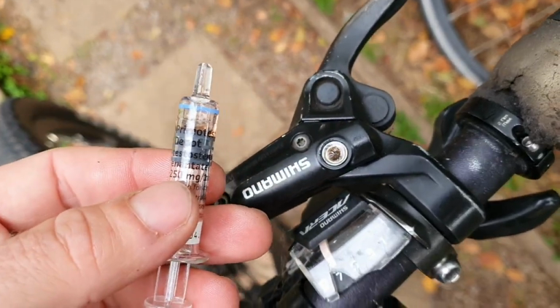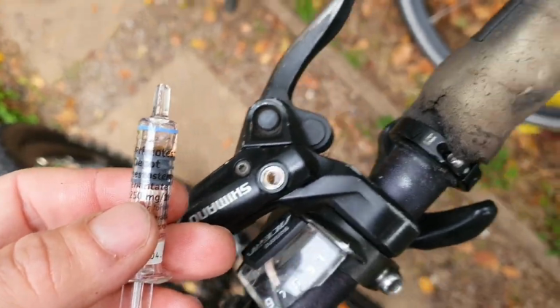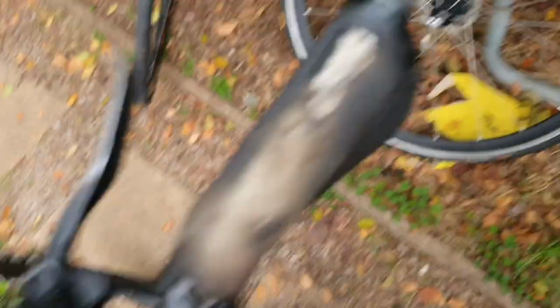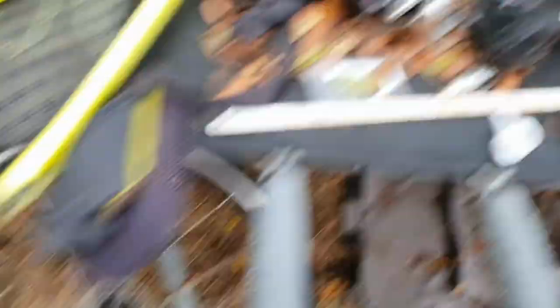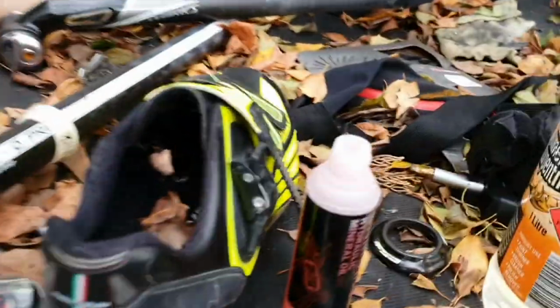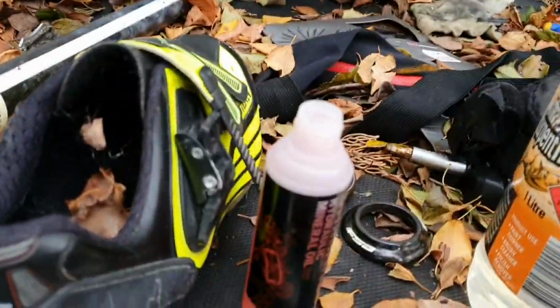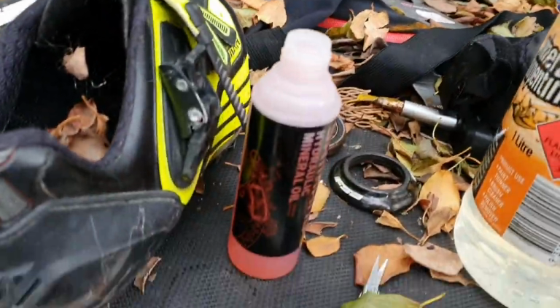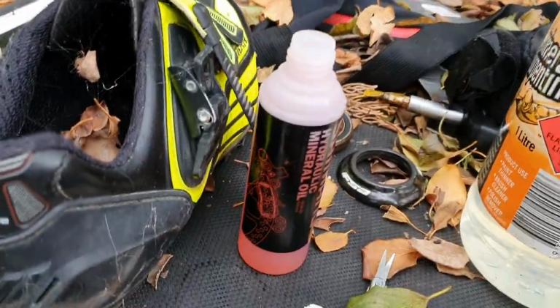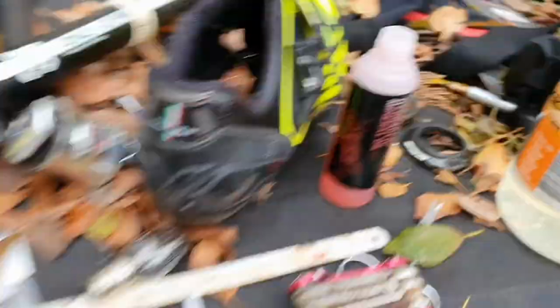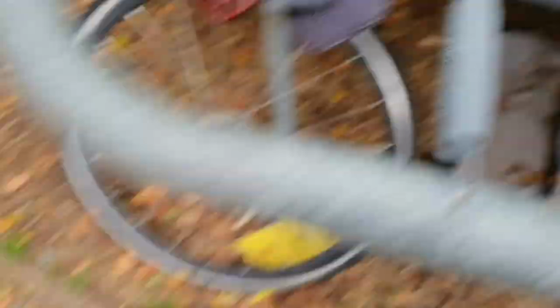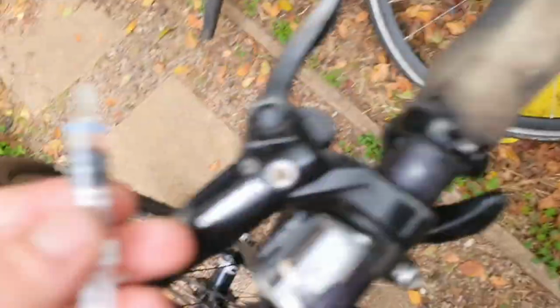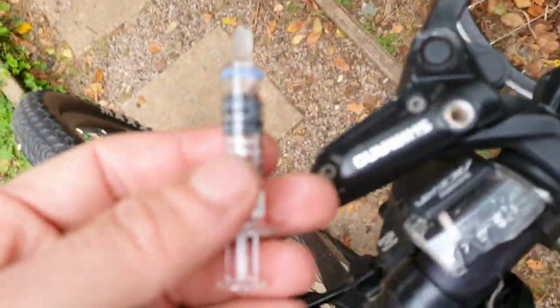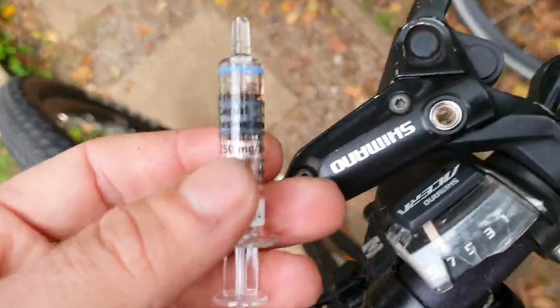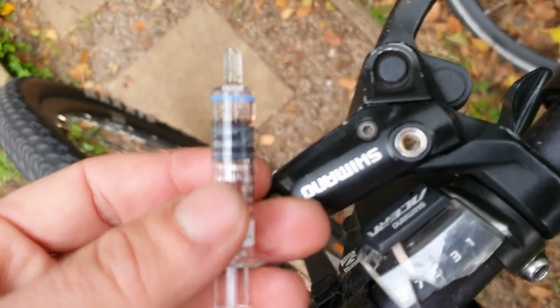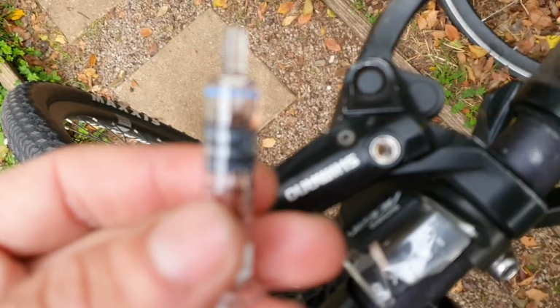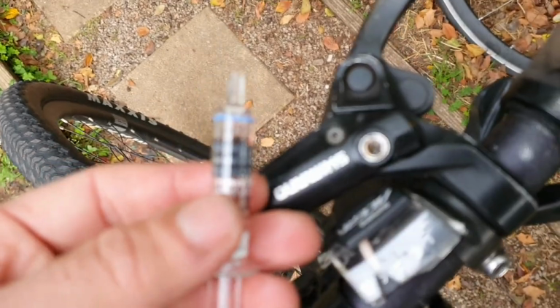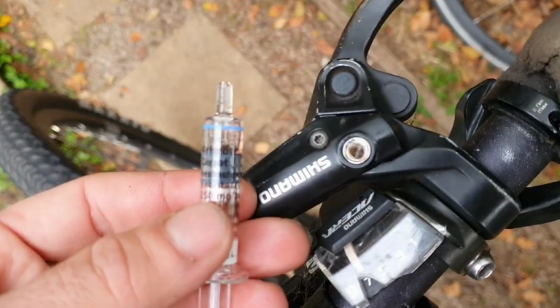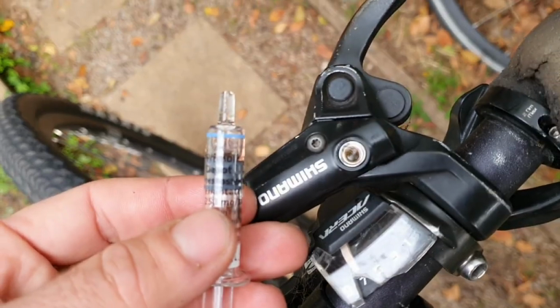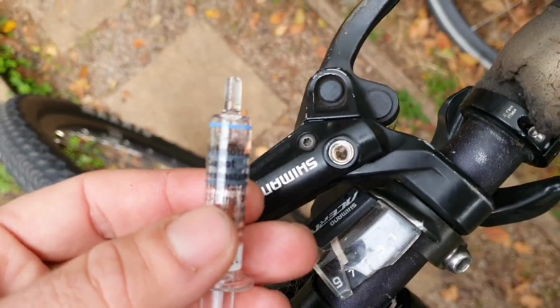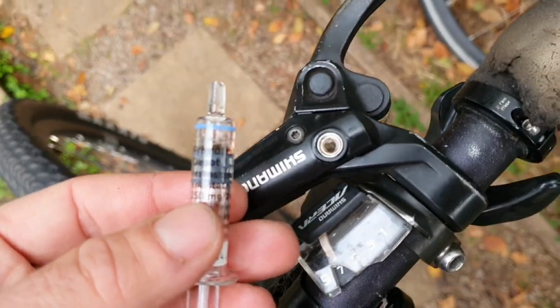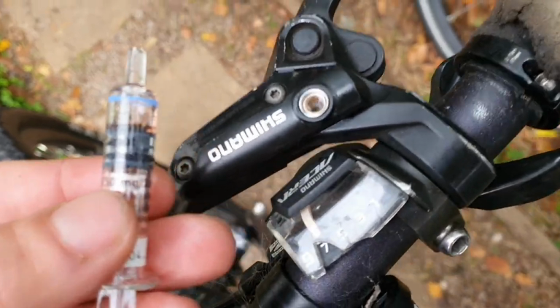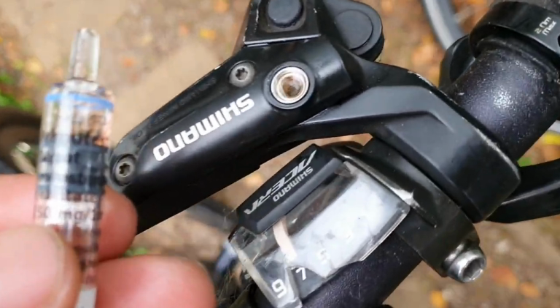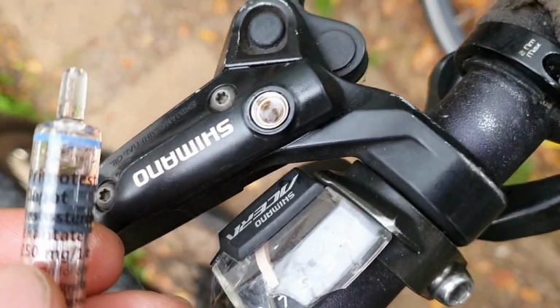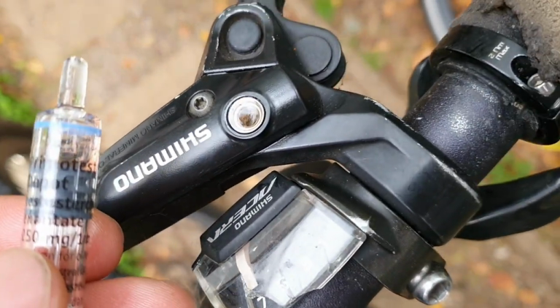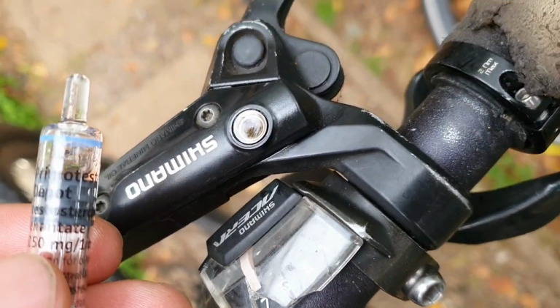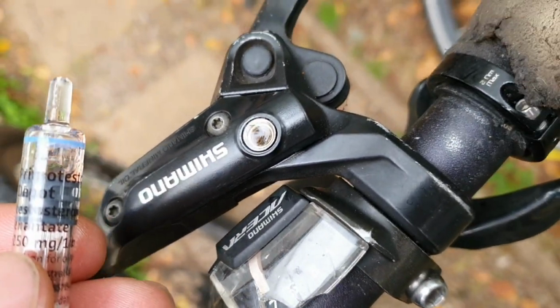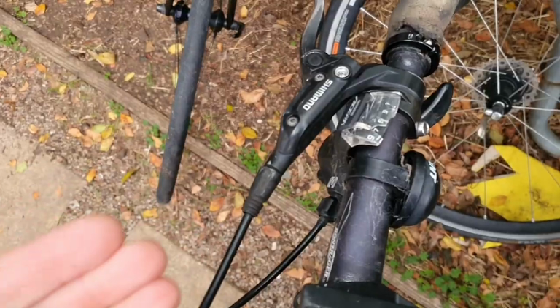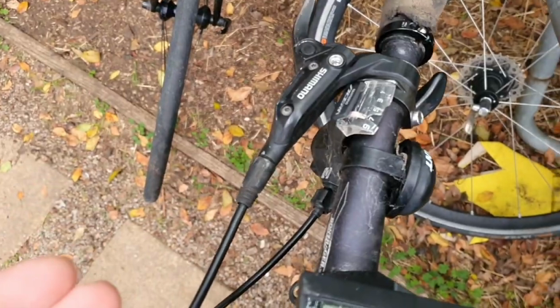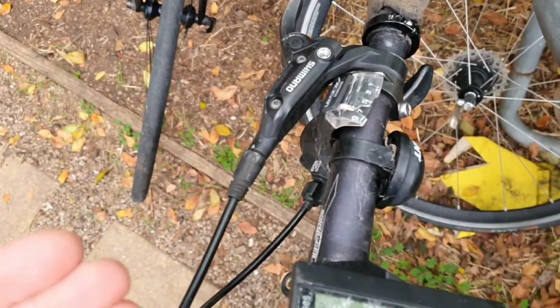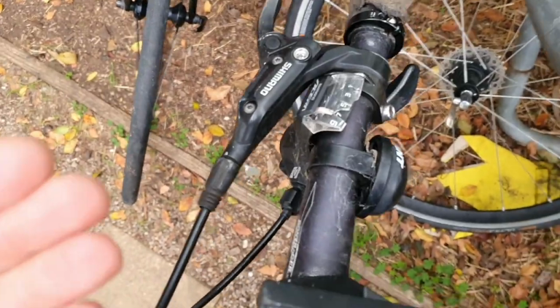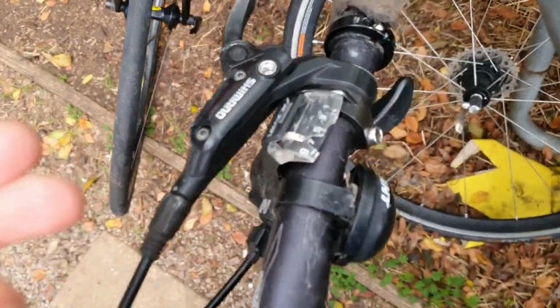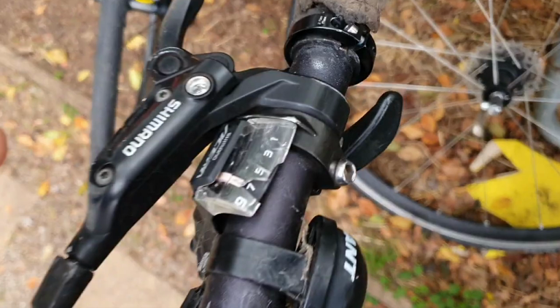All you need is just your Shimano mineral oil, or baby oil, and a little syringe, and you're good to go — easy. Let me show you how to bleed your Shimano brakes real quick.